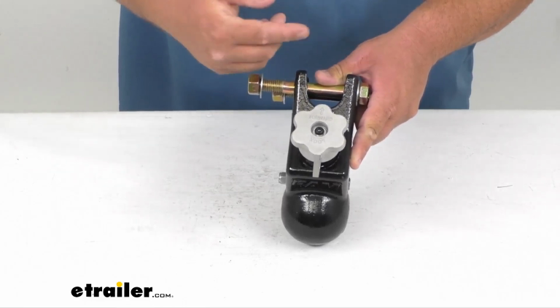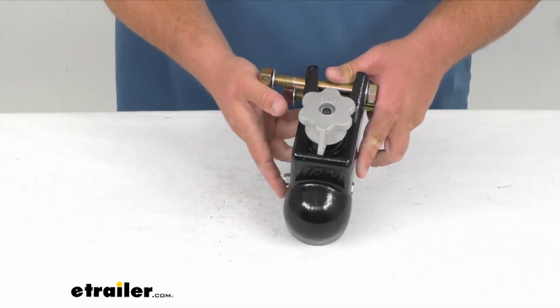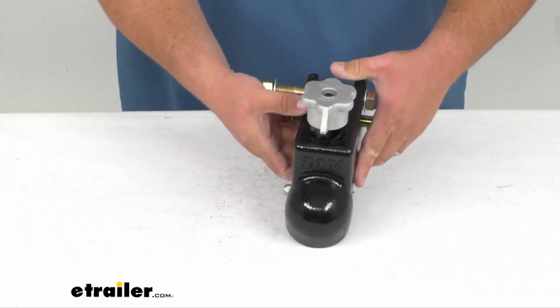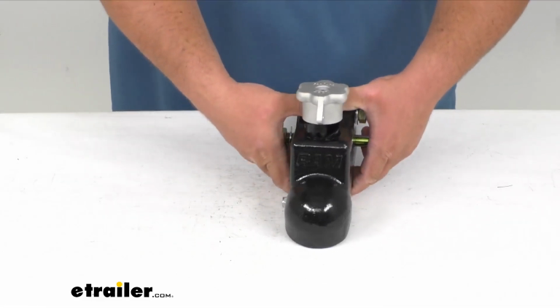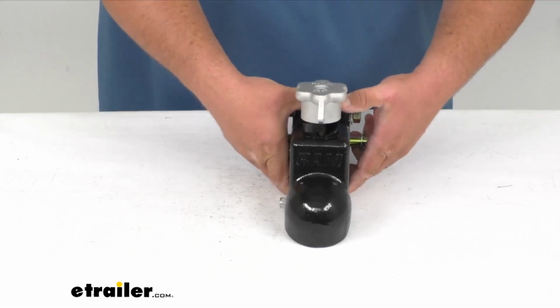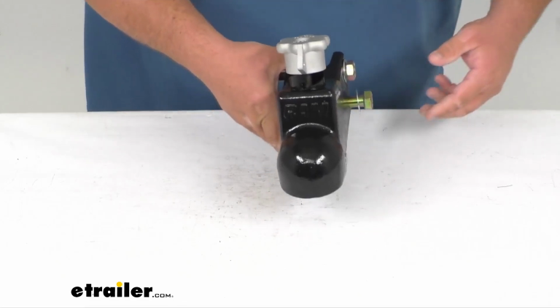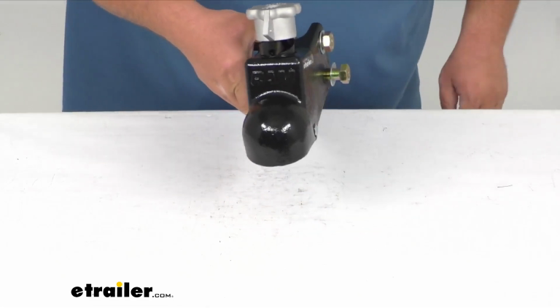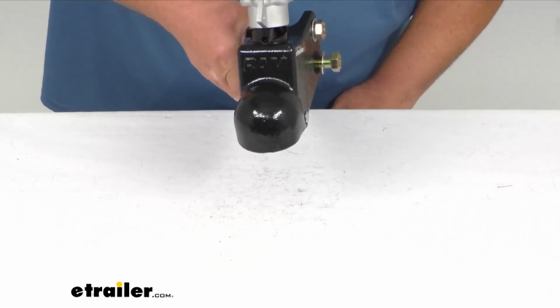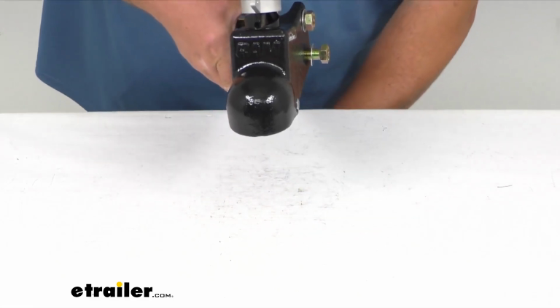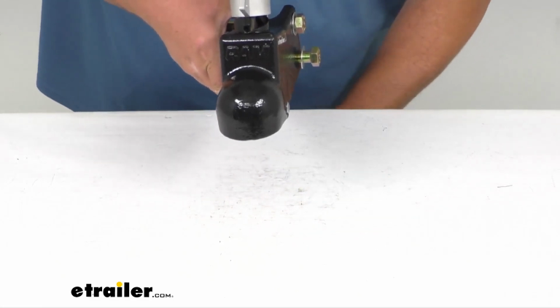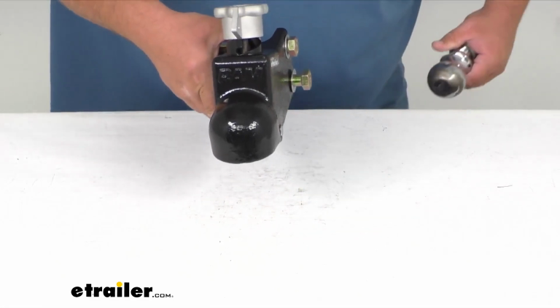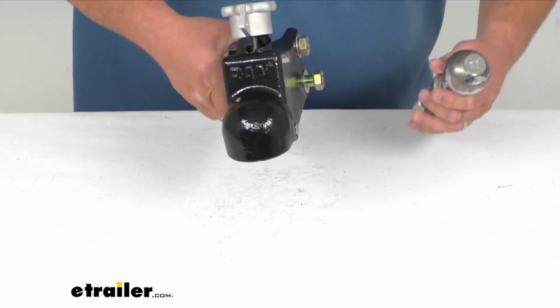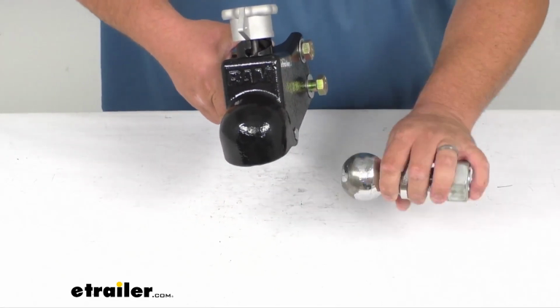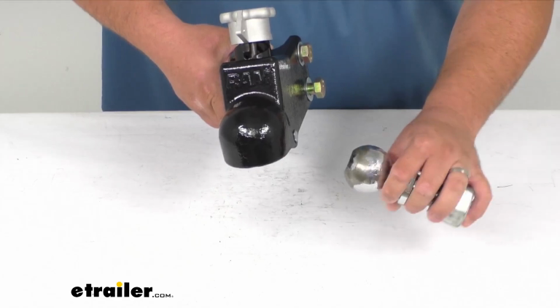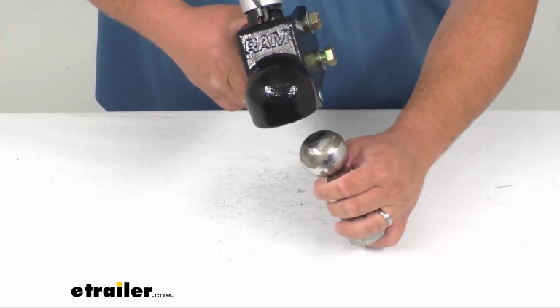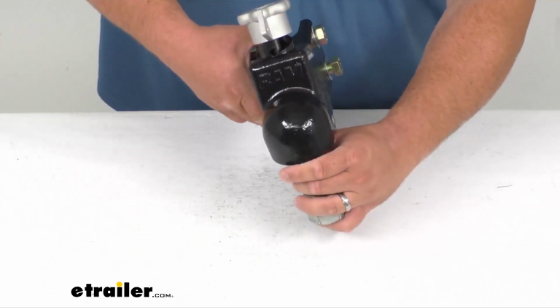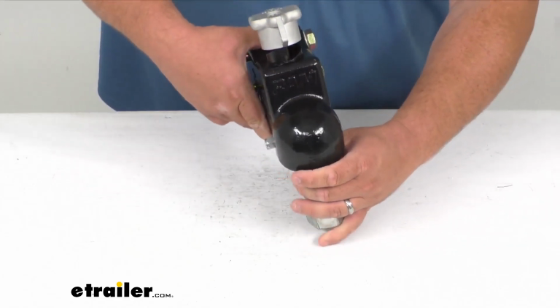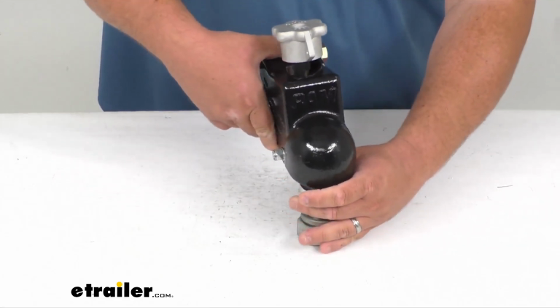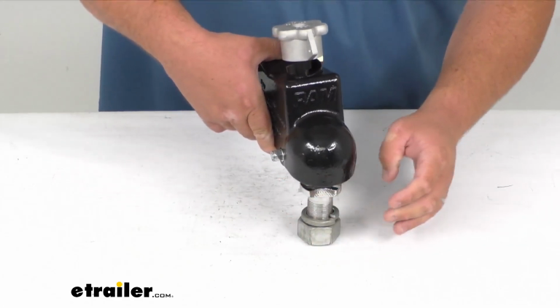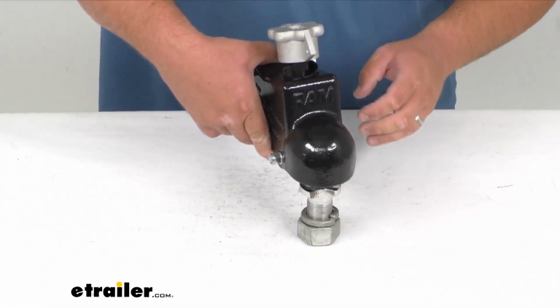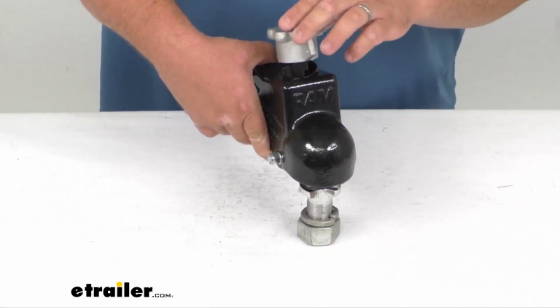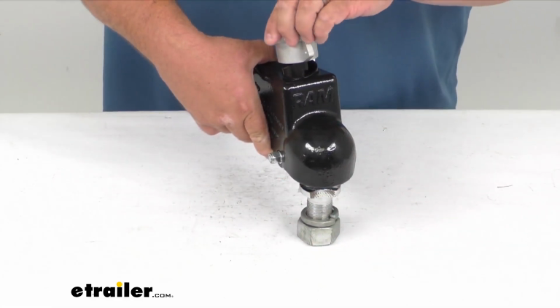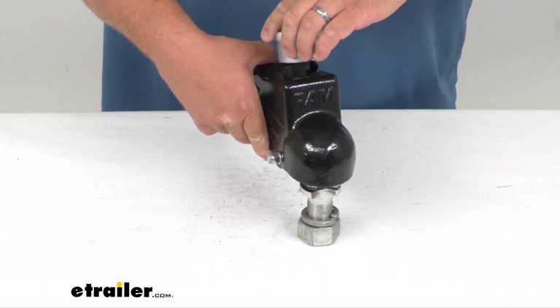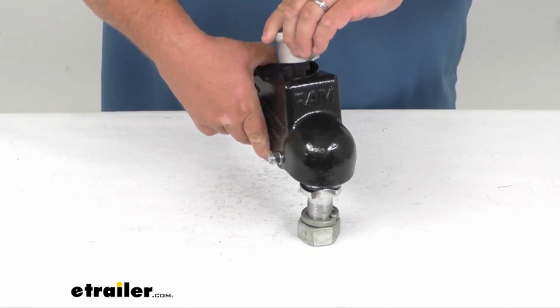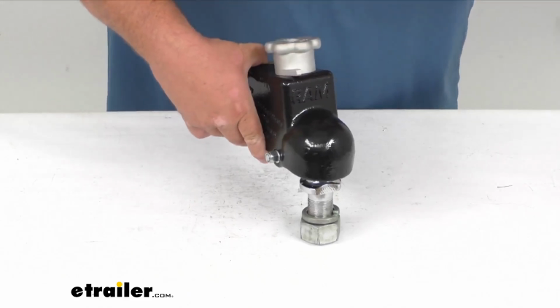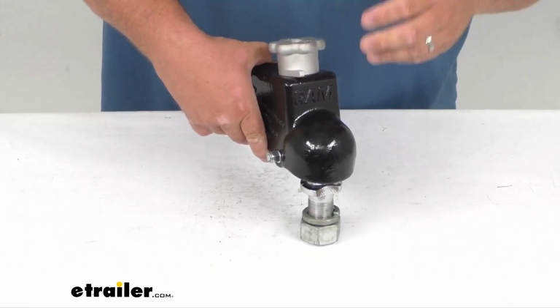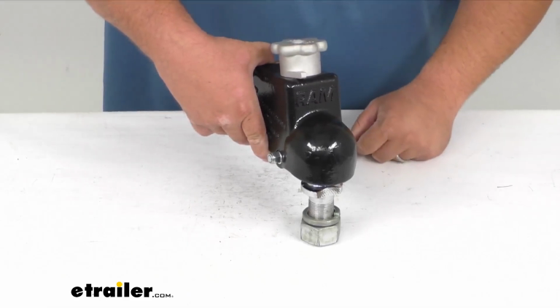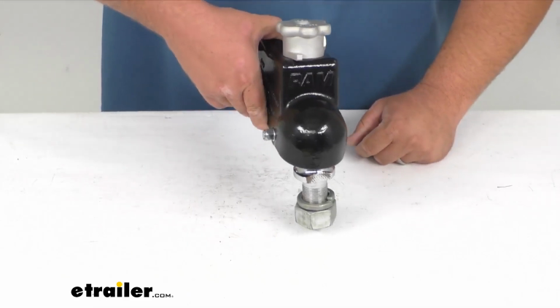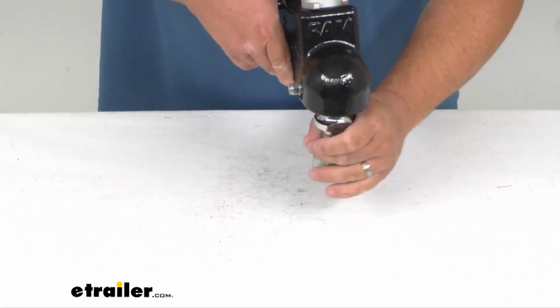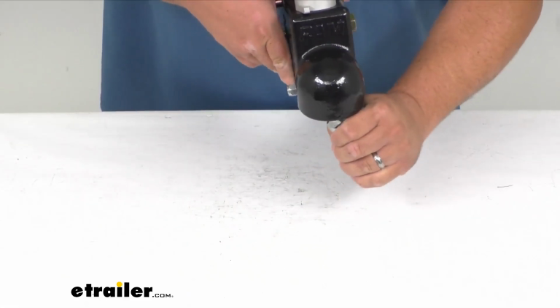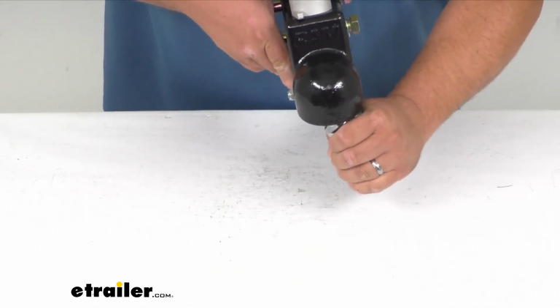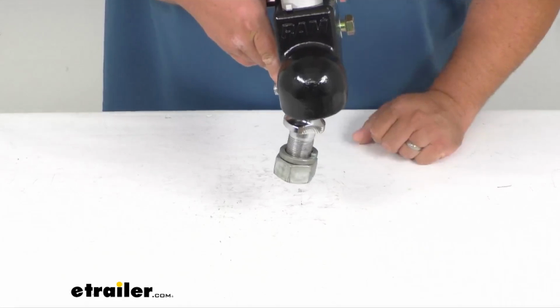If you were to put a ball in — a two and five-sixteenth inch ball, I'm going to pull one out here just for demo, this is not included — once that ball is on there and you're hooked up to the trailer, you simply twist it back. It locks down into place and now the ball is secure.